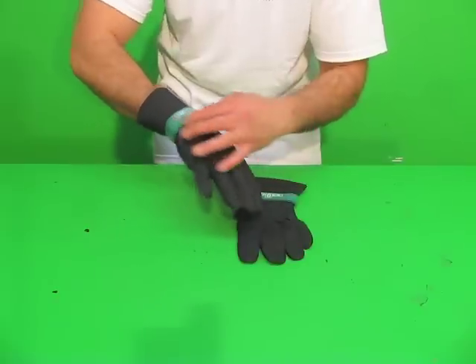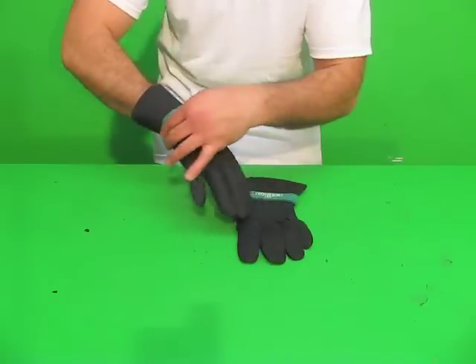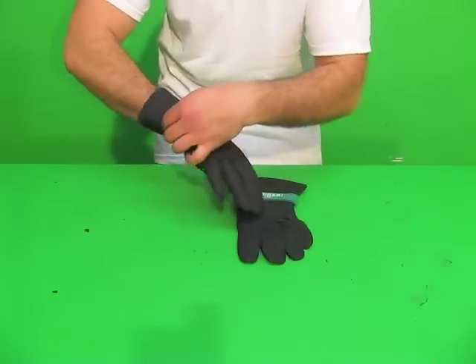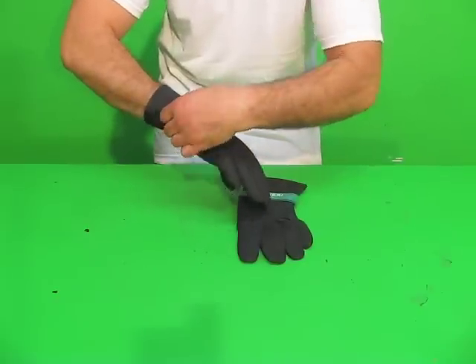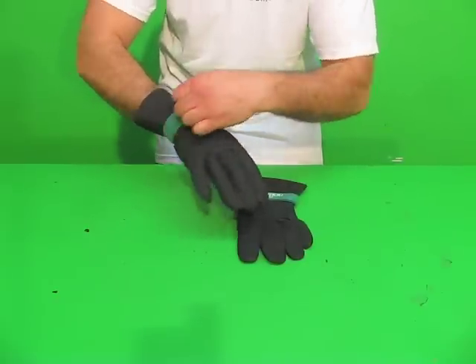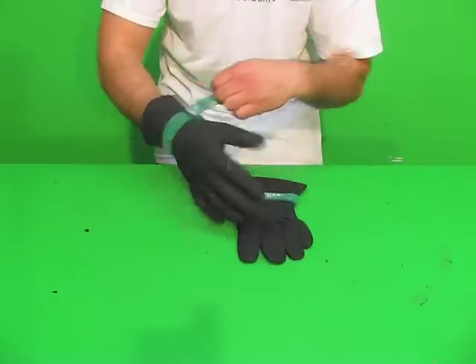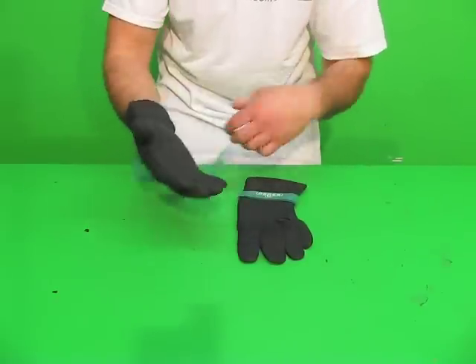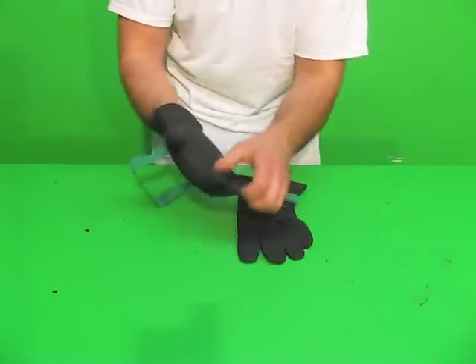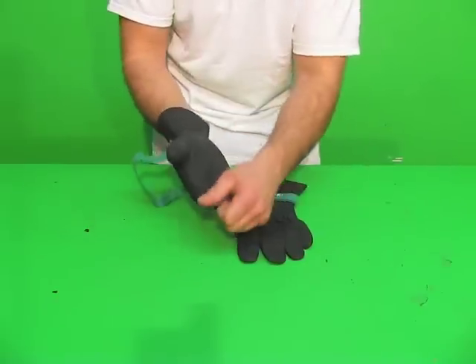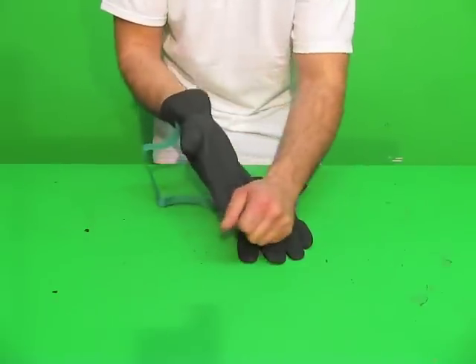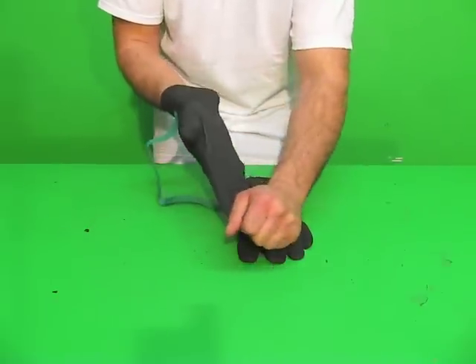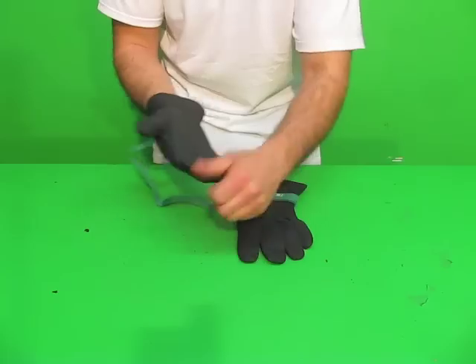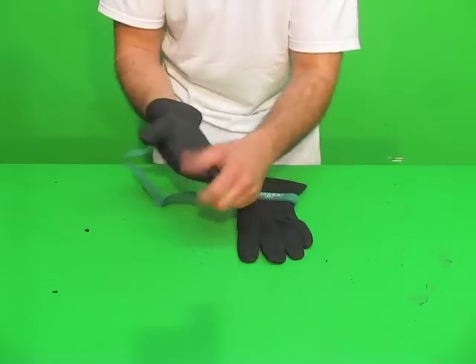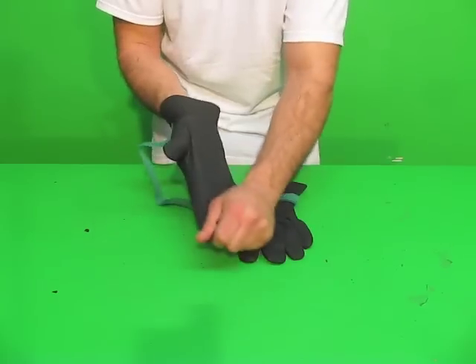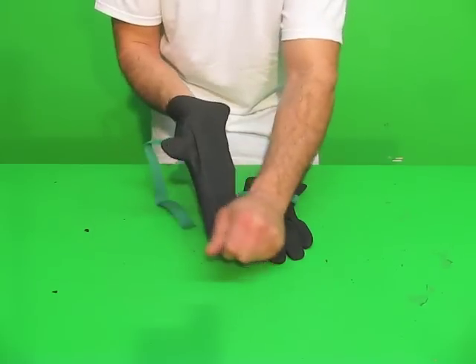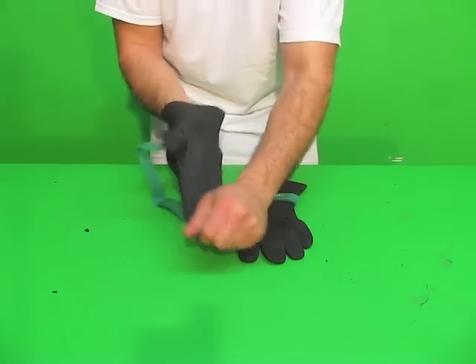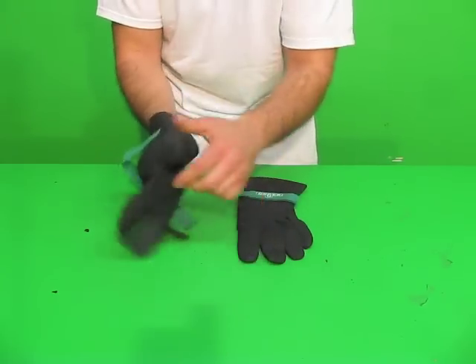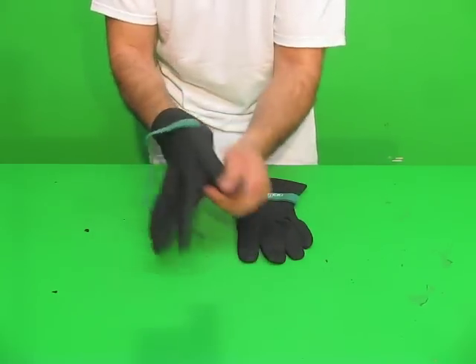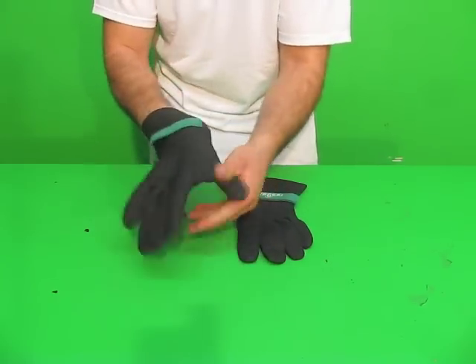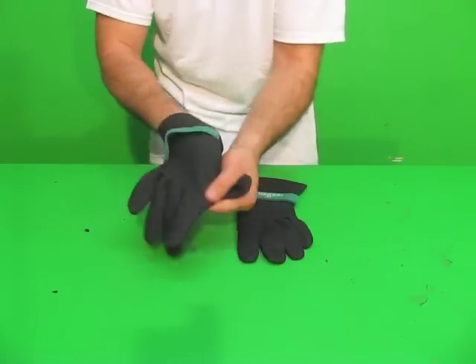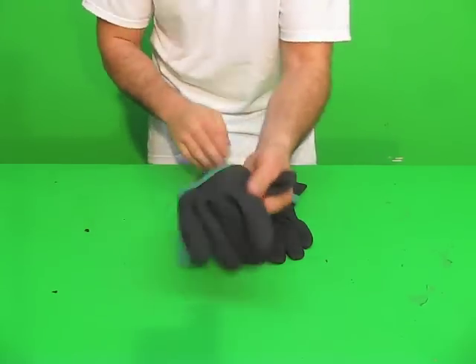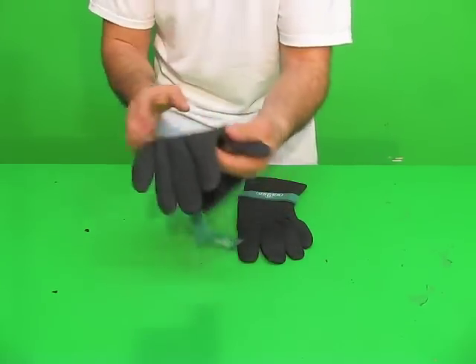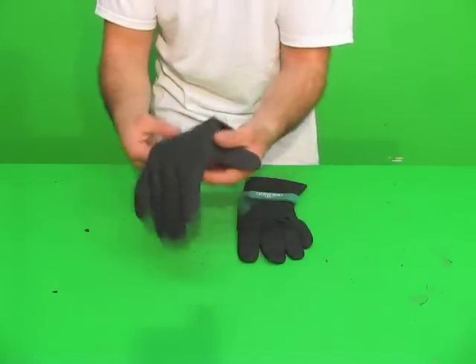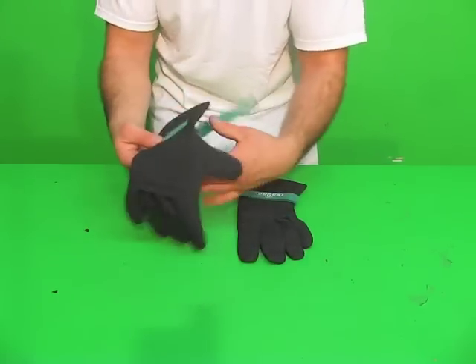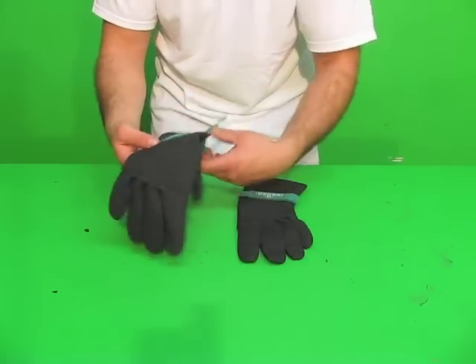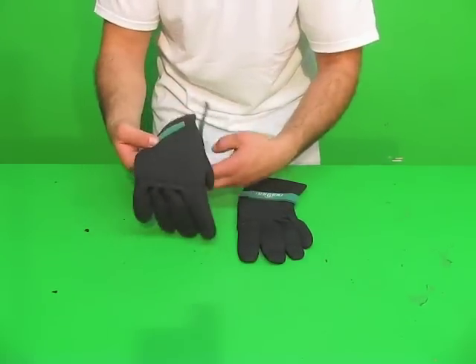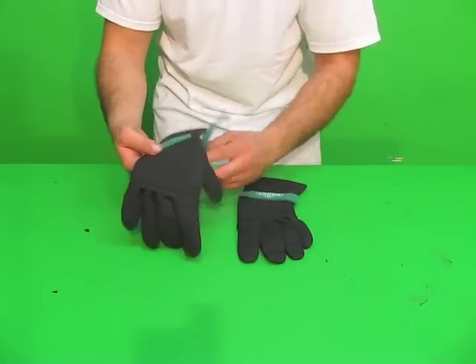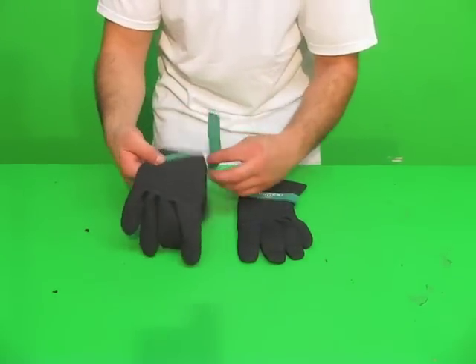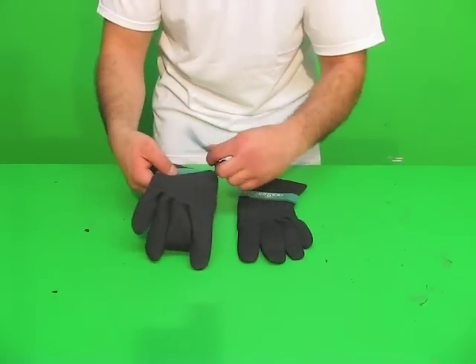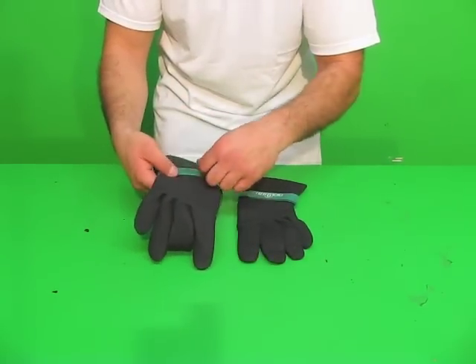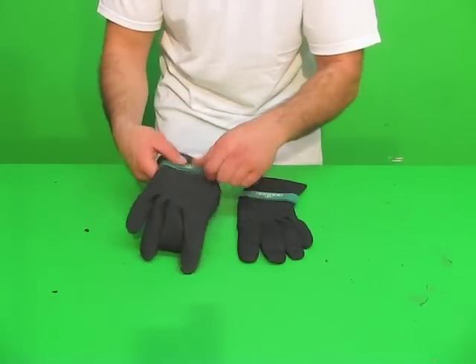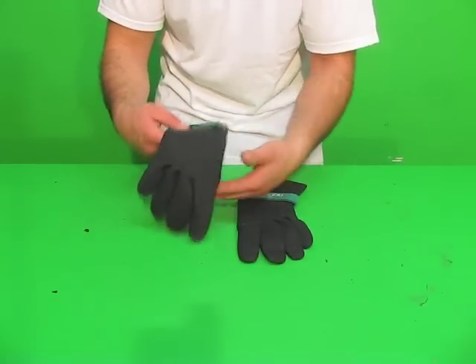They come in sizes large and extra large. The Unger Neoprene Gloves are now available from windowcleaningresource.com.